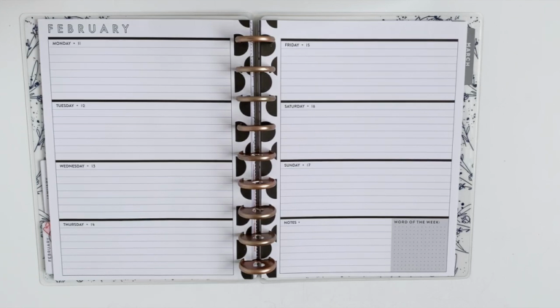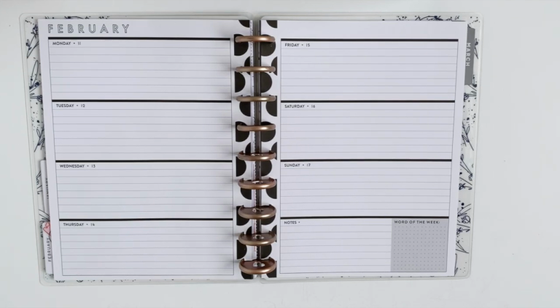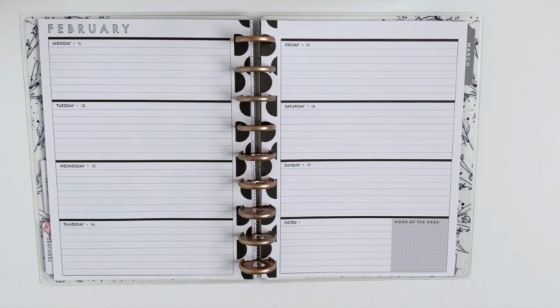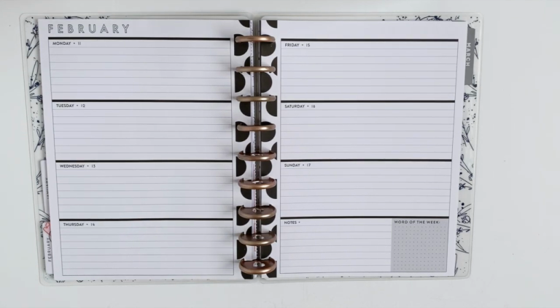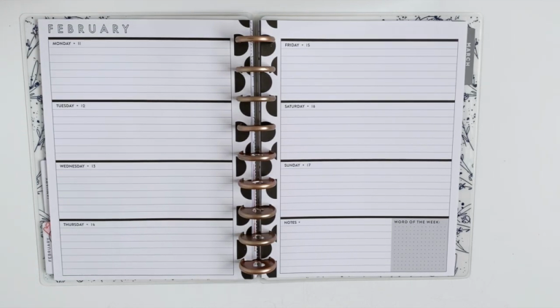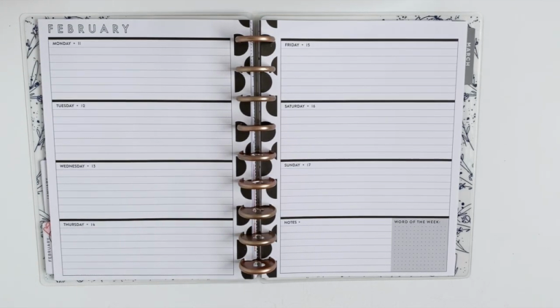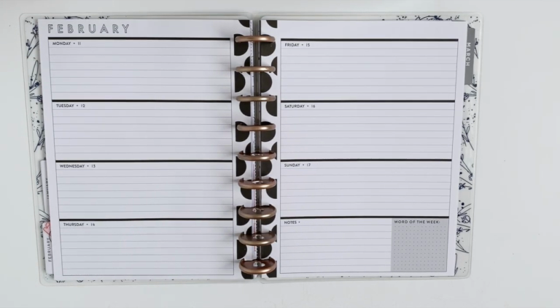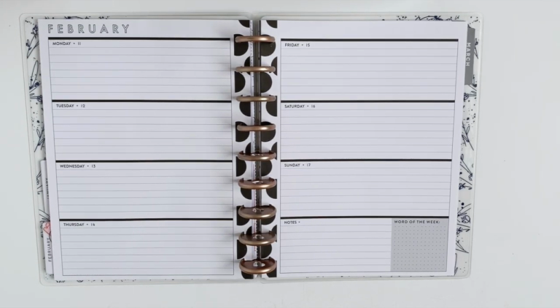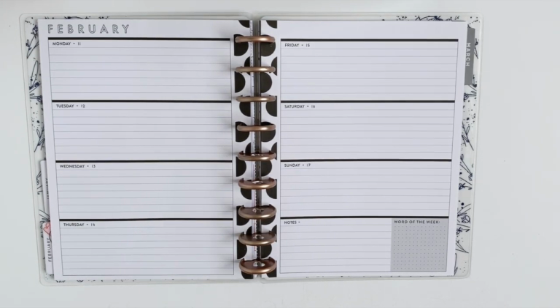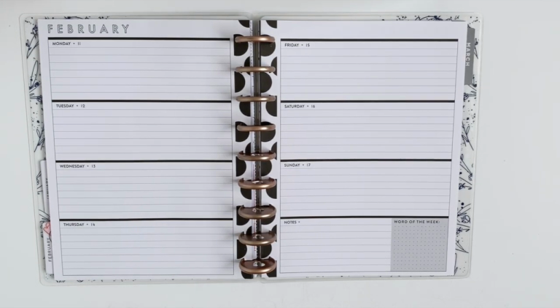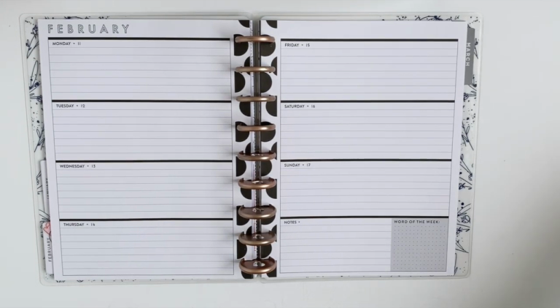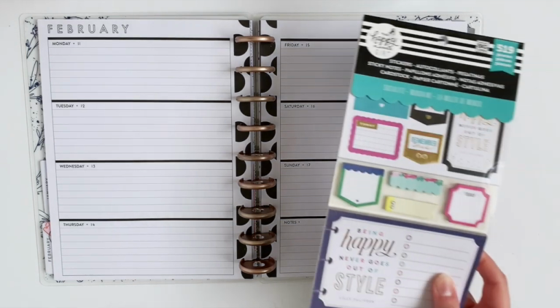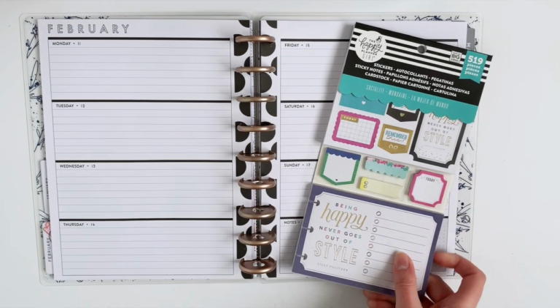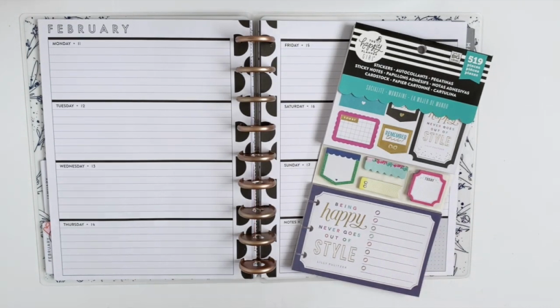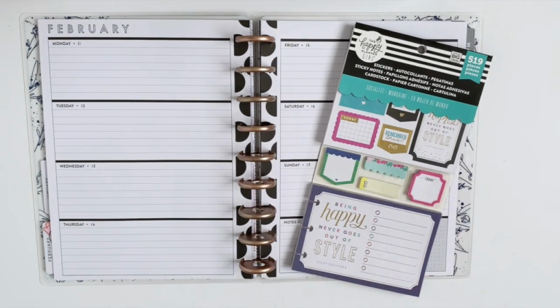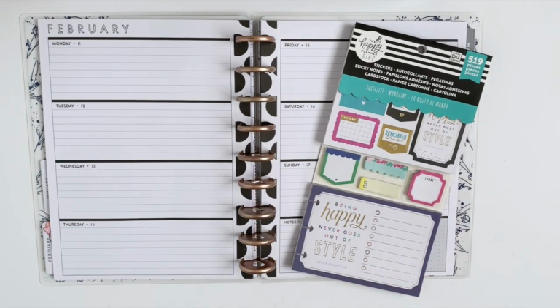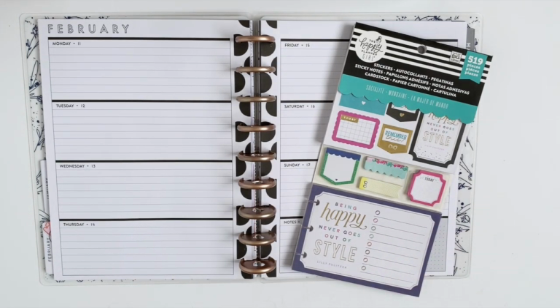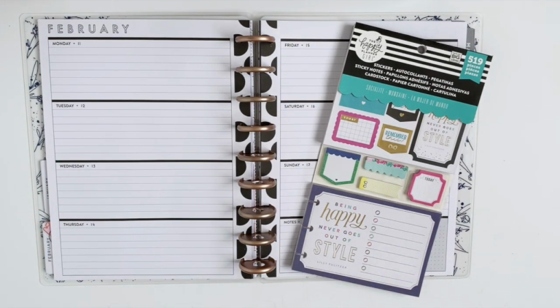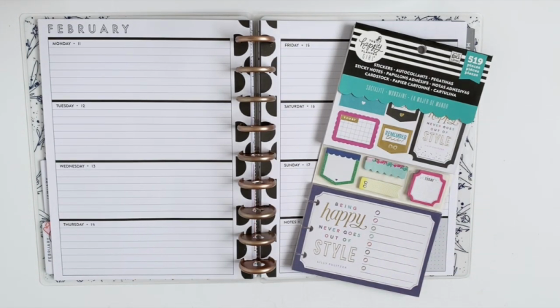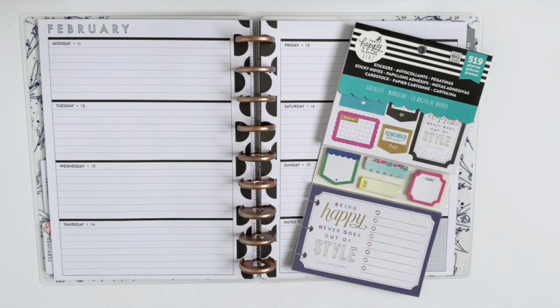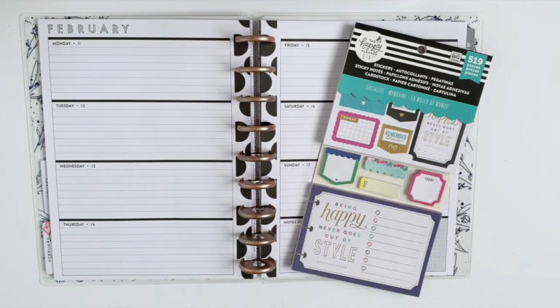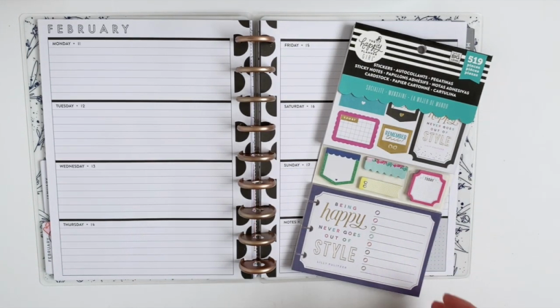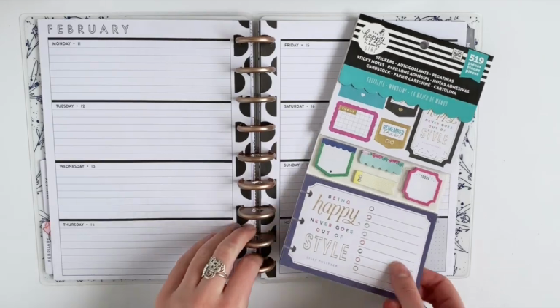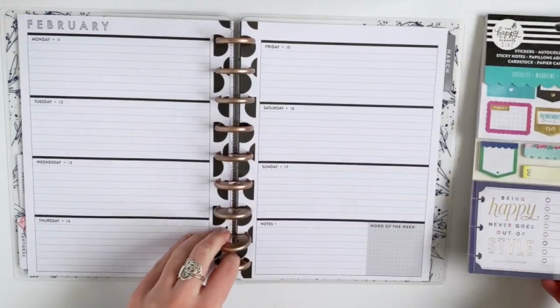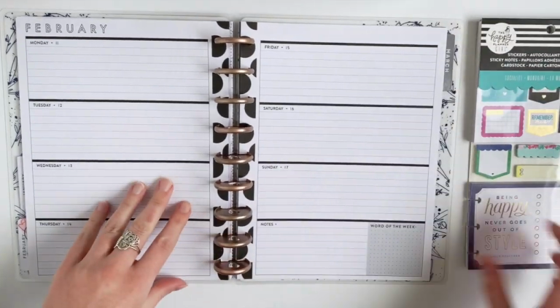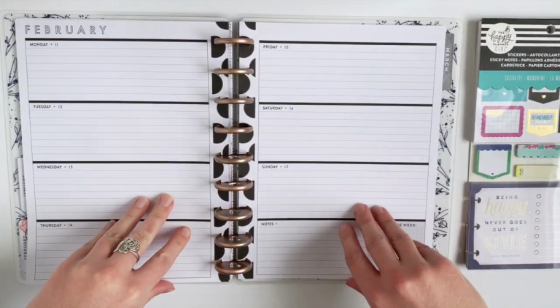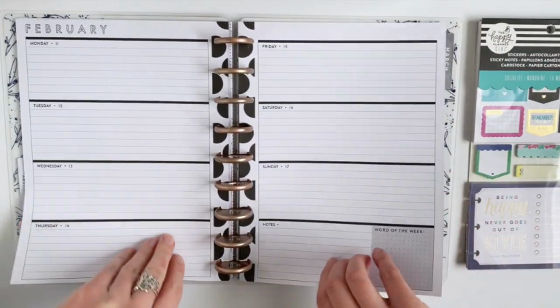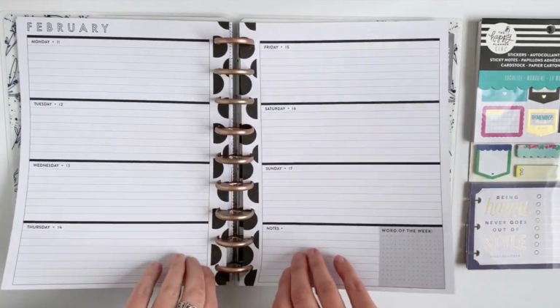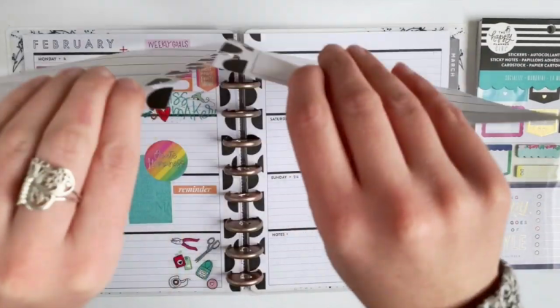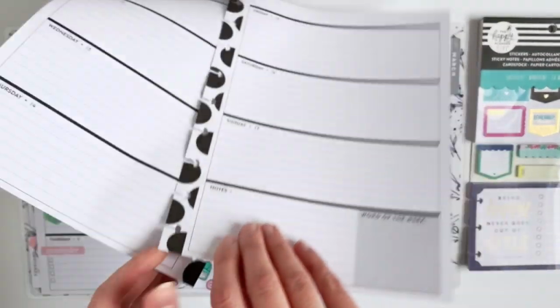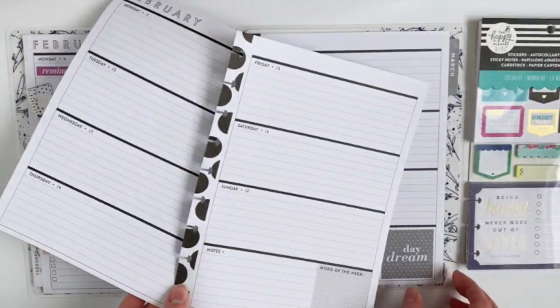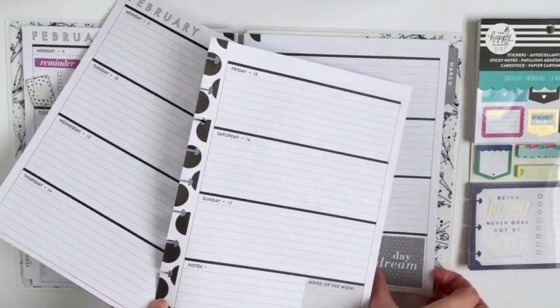Hi guys! Welcome back to my channel. So for this week, since it is Valentine's Day, I'm actually going to use the Socialite Coordinated Pack. I think the colors in here are perfect for the week of Valentine's Day, so if you want to see how this turns out, then just keep watching.